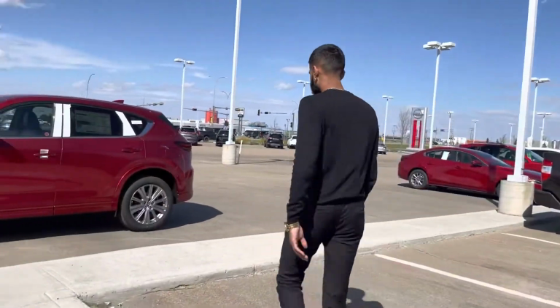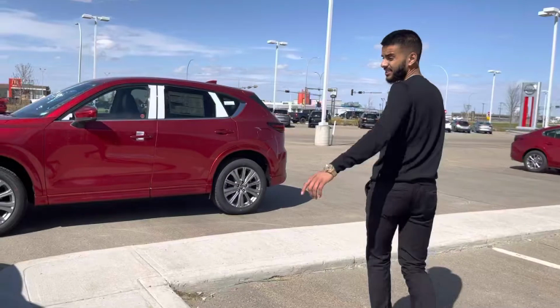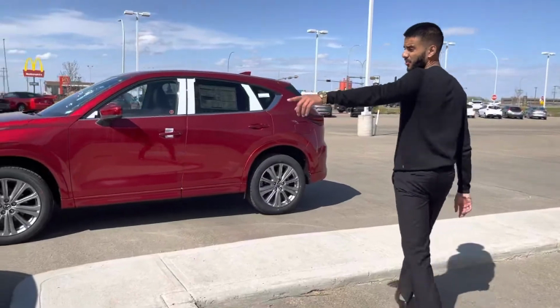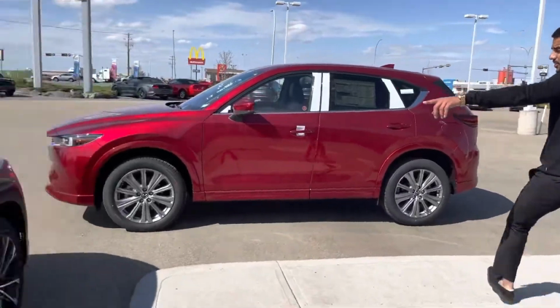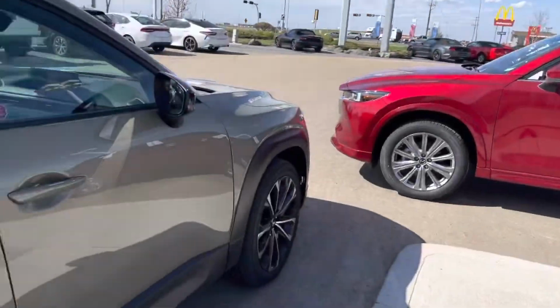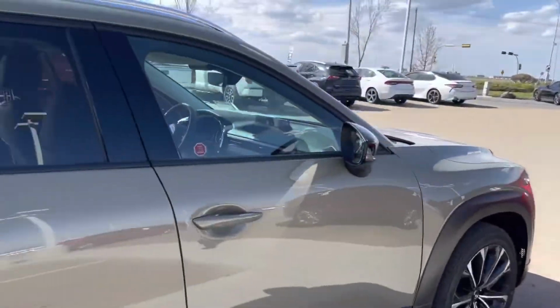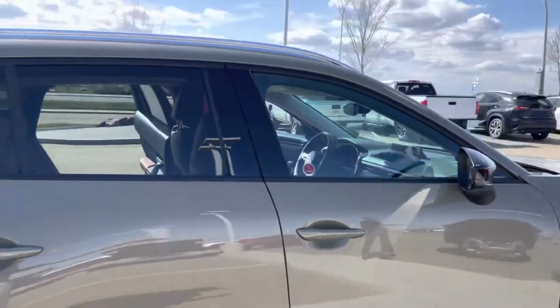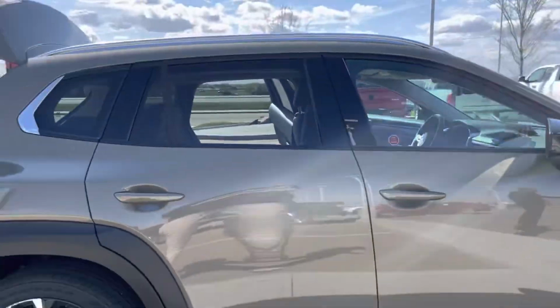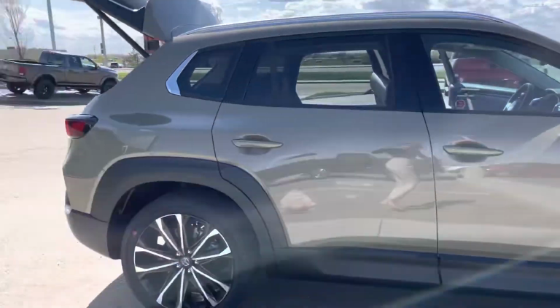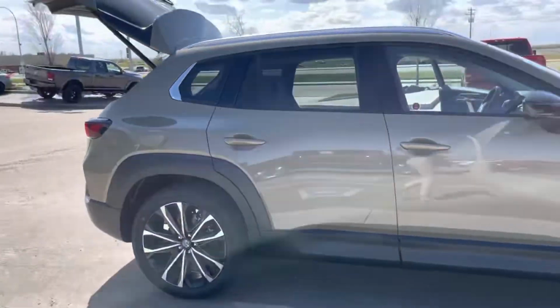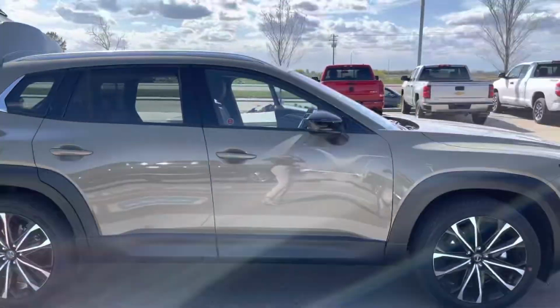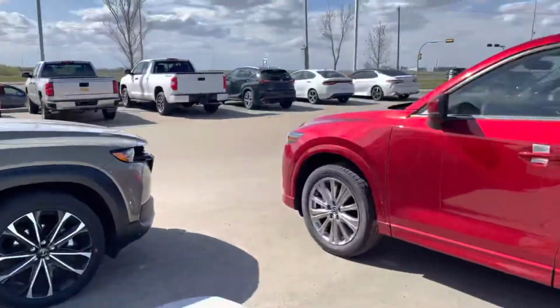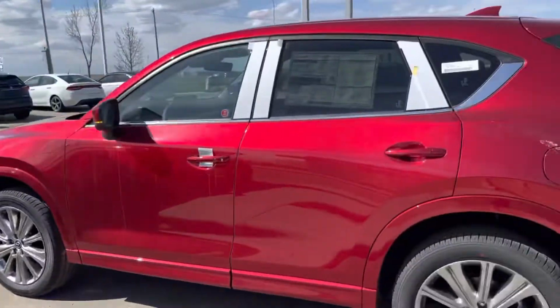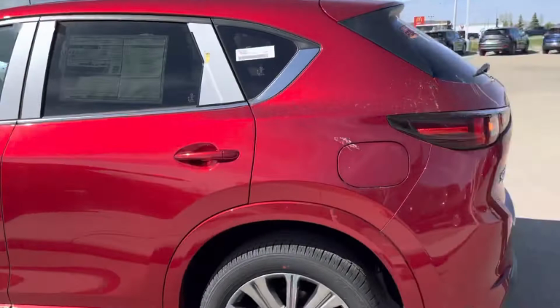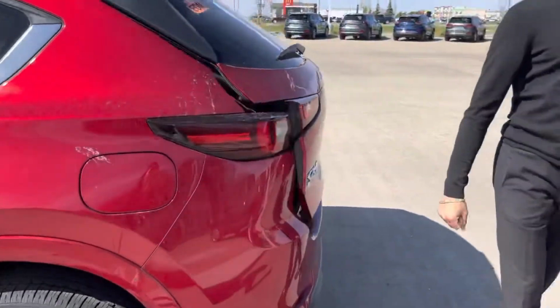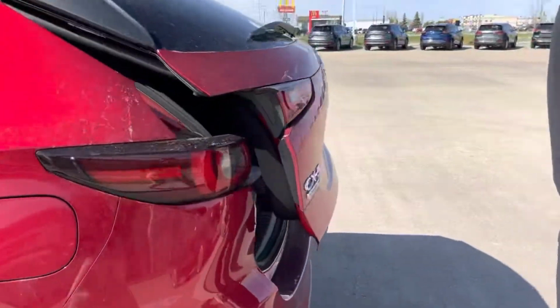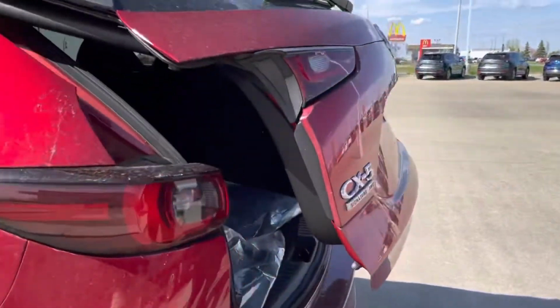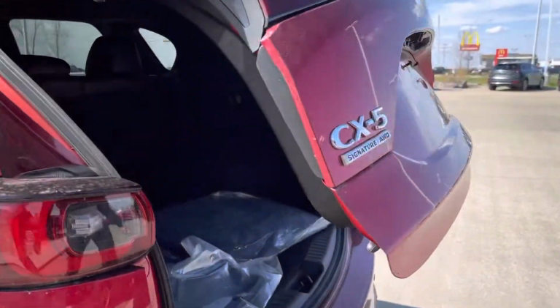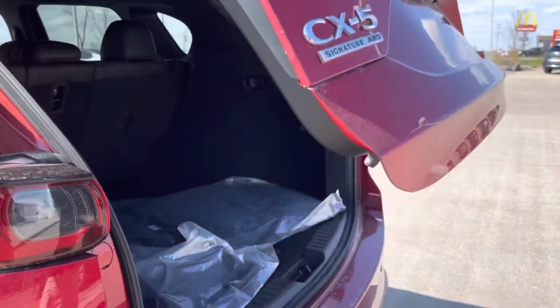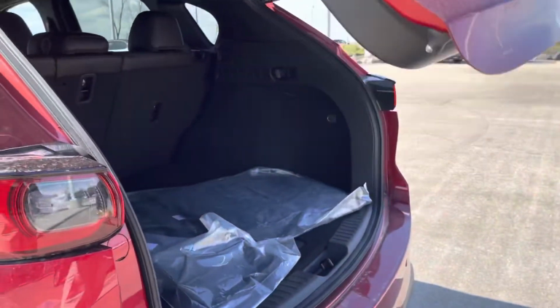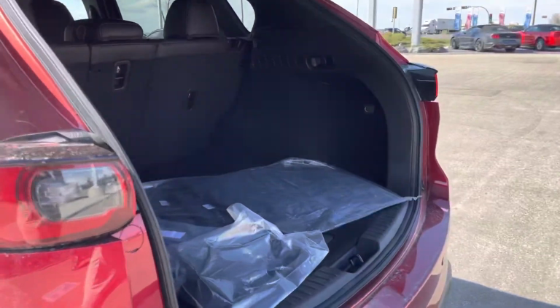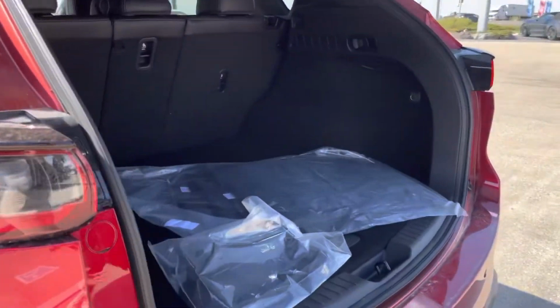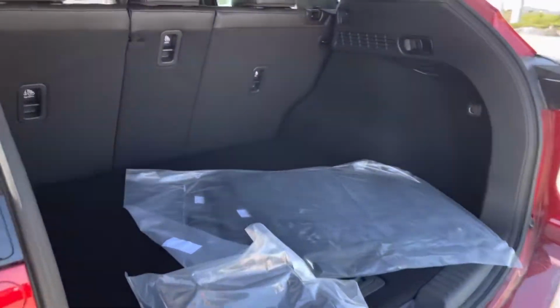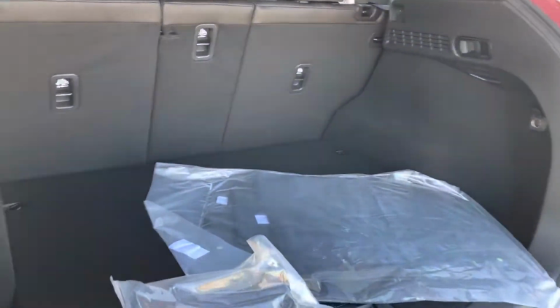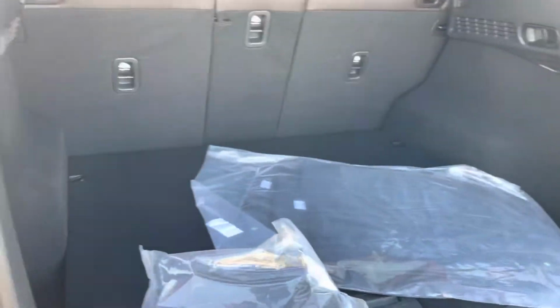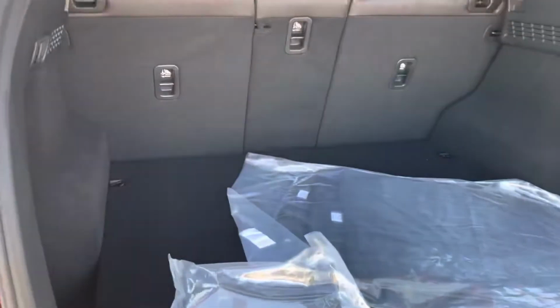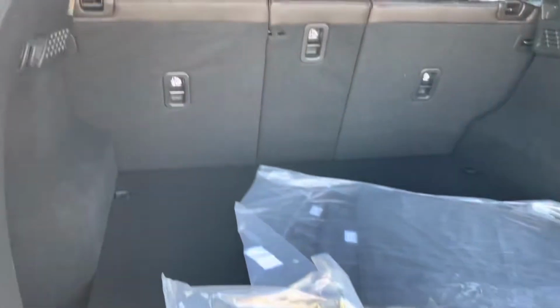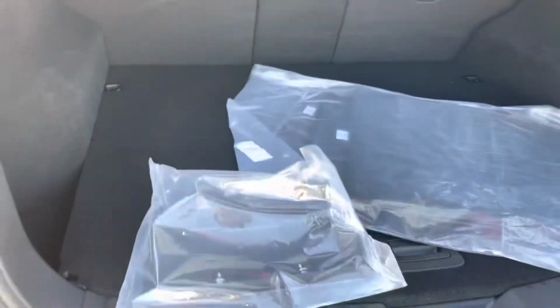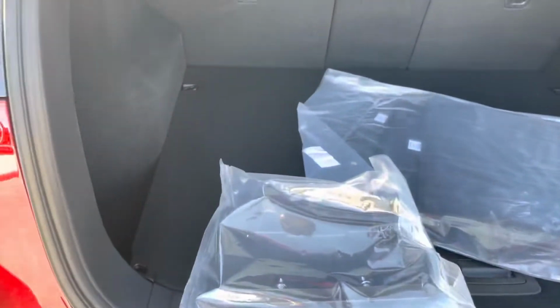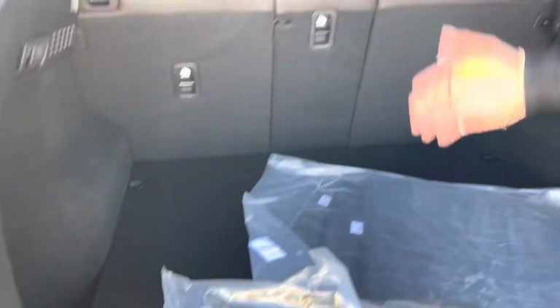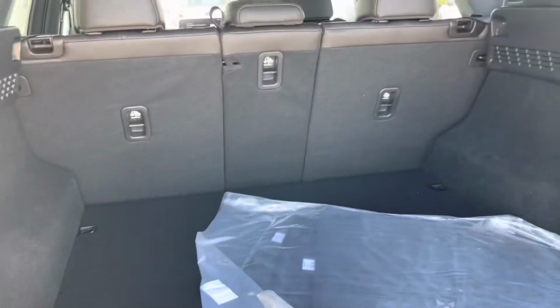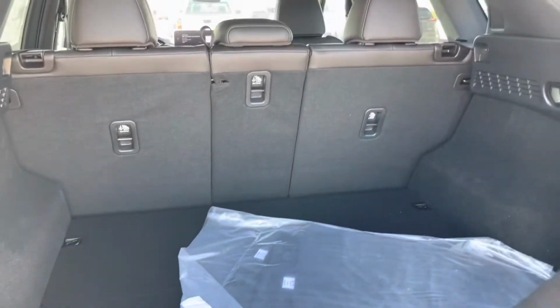Look at the side profile. And don't forget about the trunk space, because let me show you — you open this up and it is noticeably different, as you can see. The CX-50 is much, much longer in terms of trunk space.